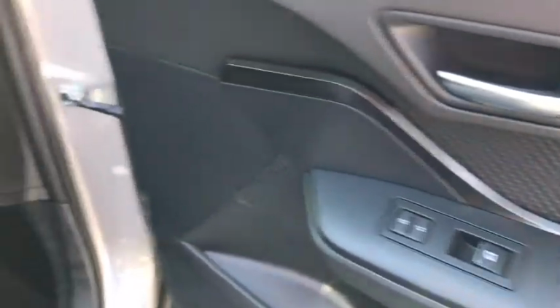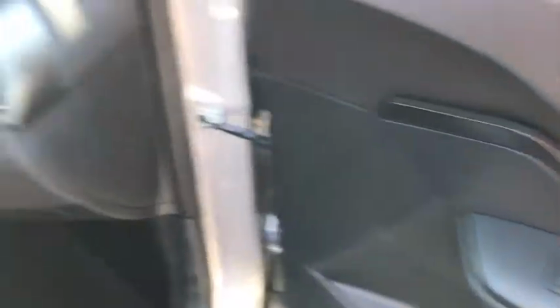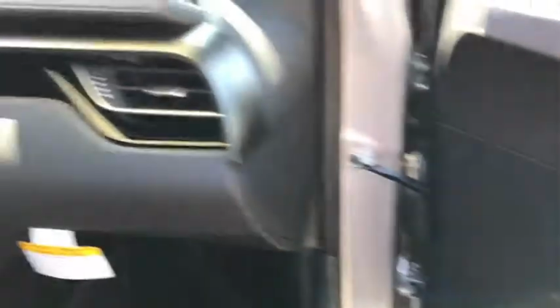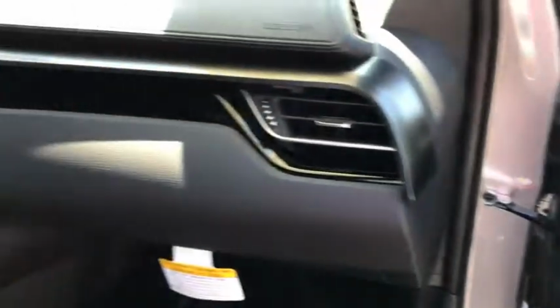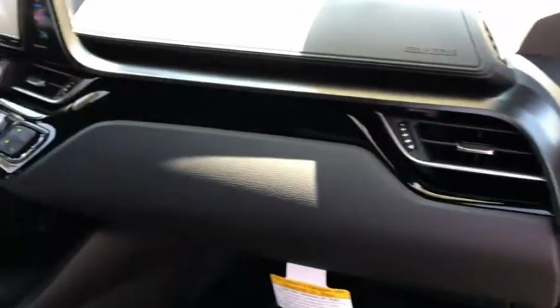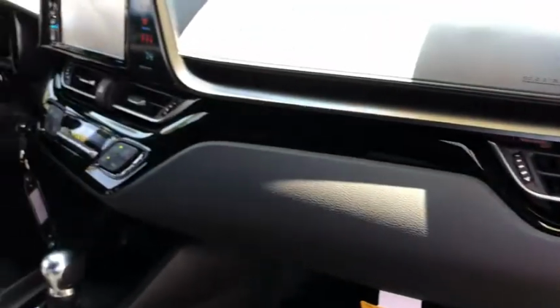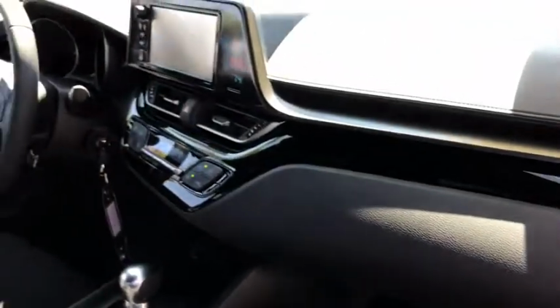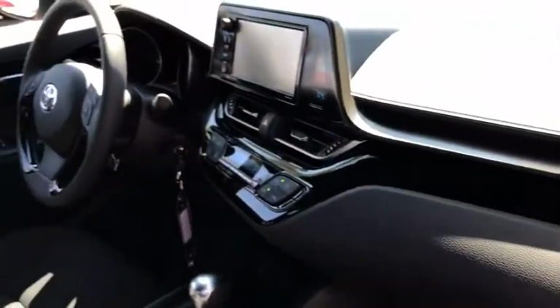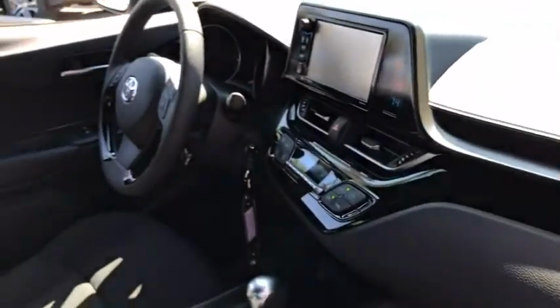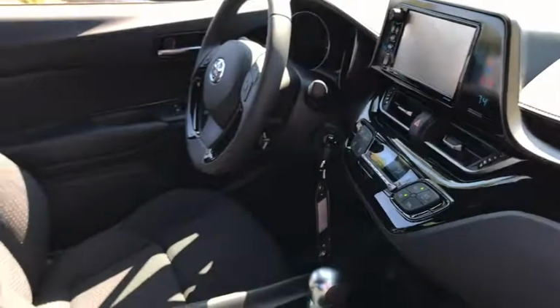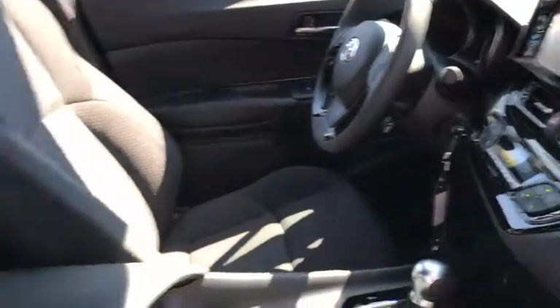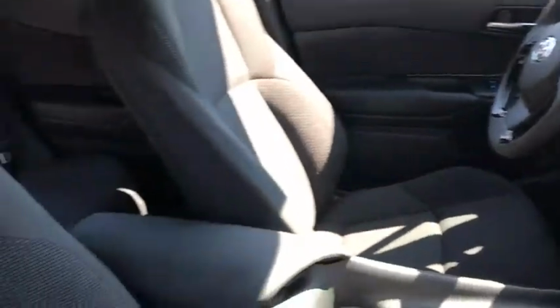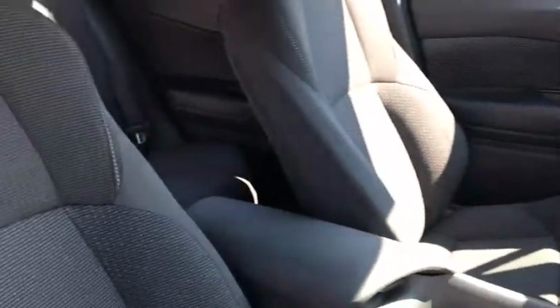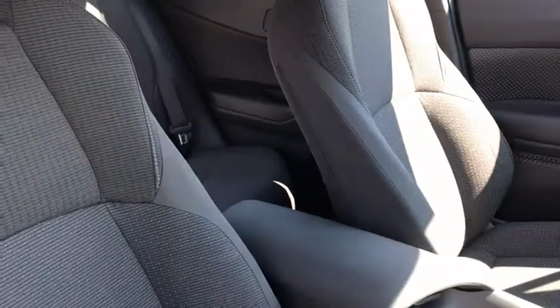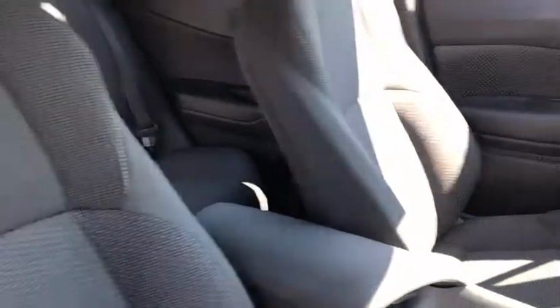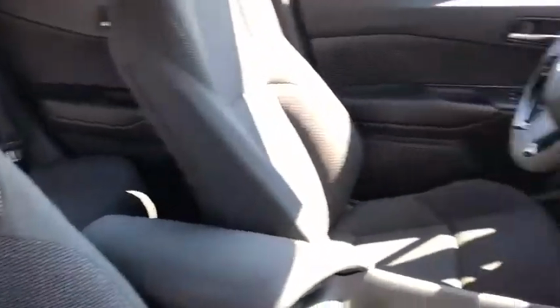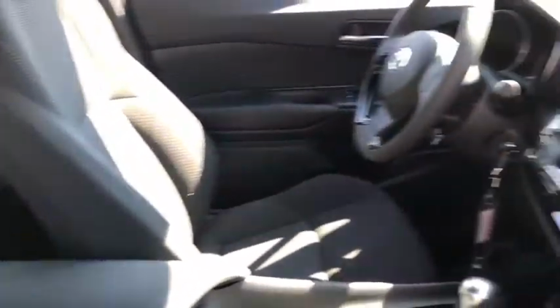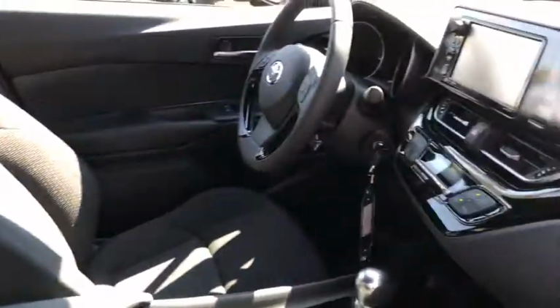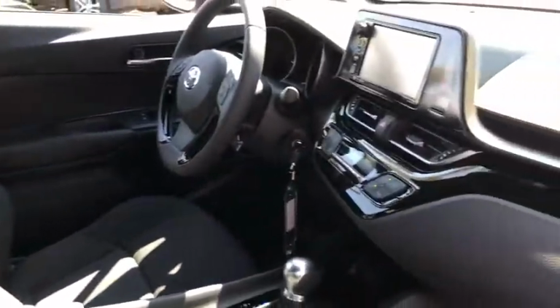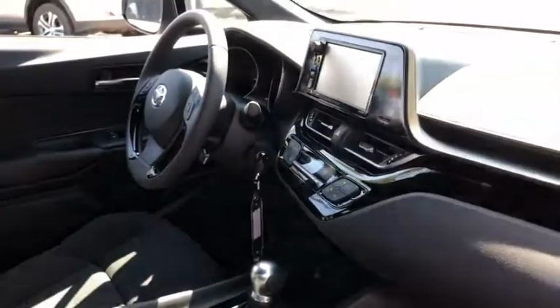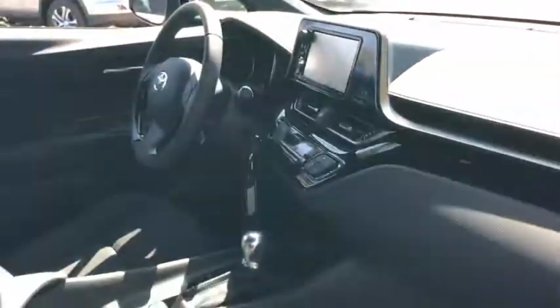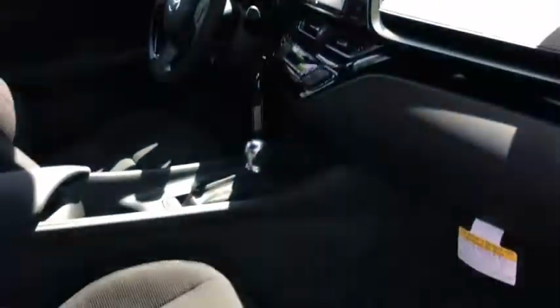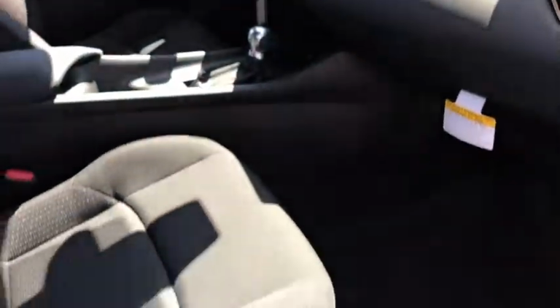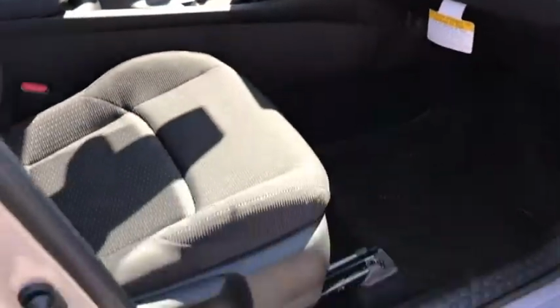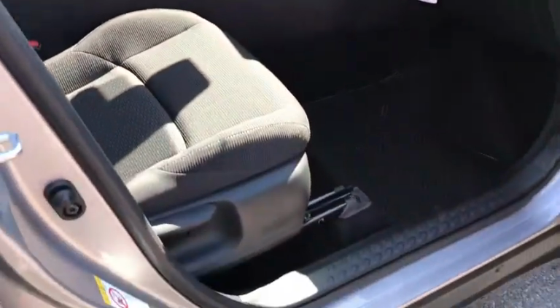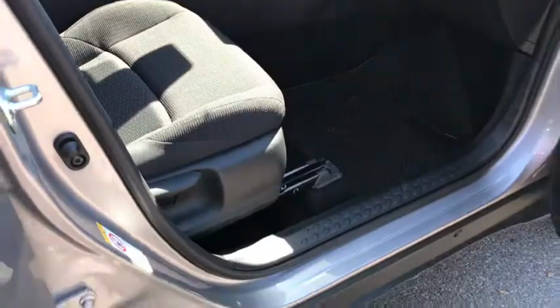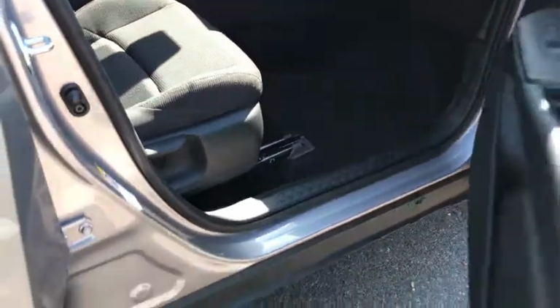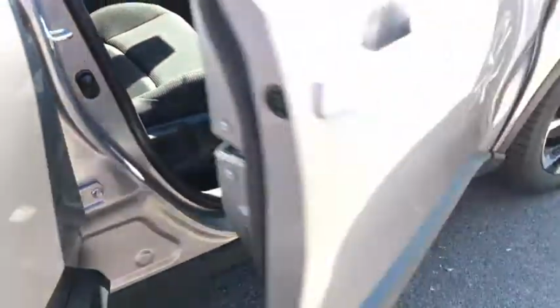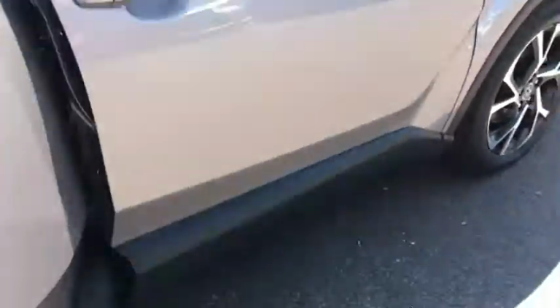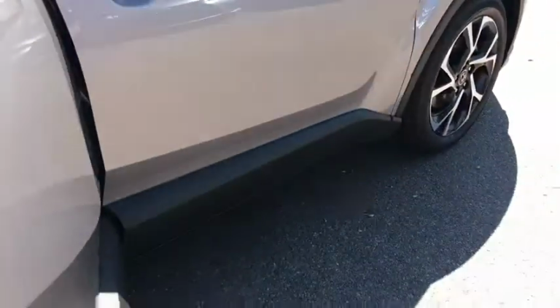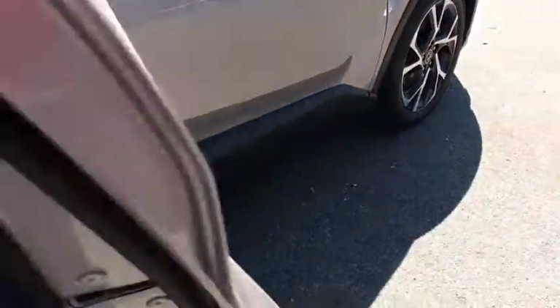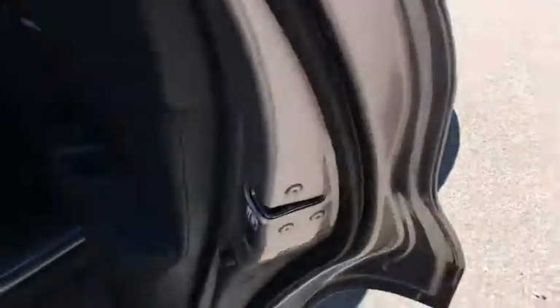Lane departure warning, stability control, keyless entry, steering wheel audio controls, anti-lock braking system, backup camera, traction control, leather wrapped steering wheel.